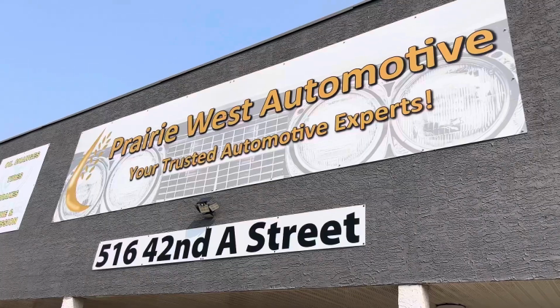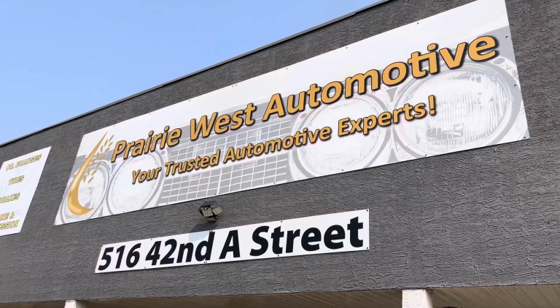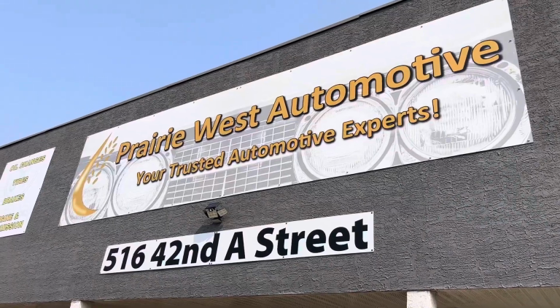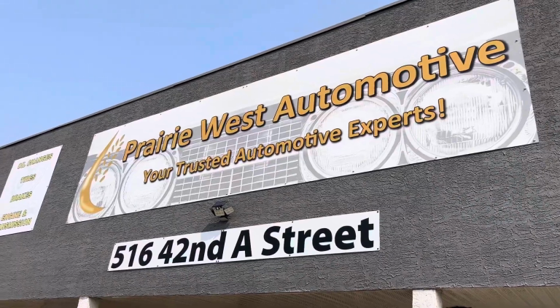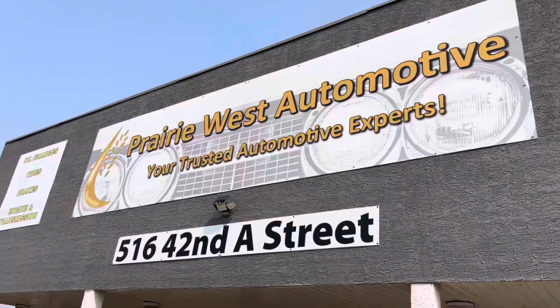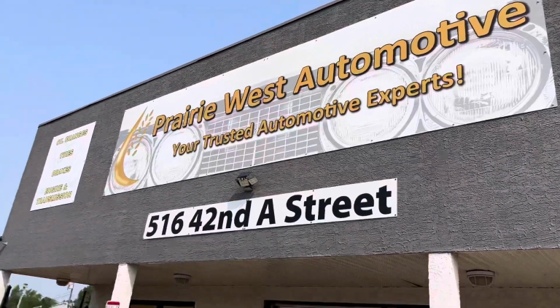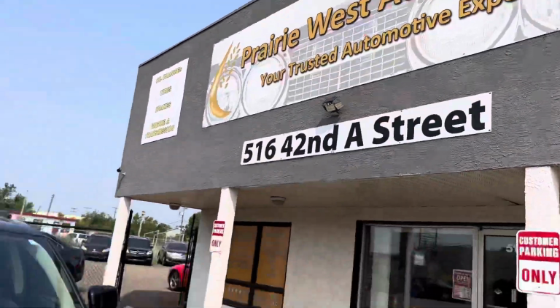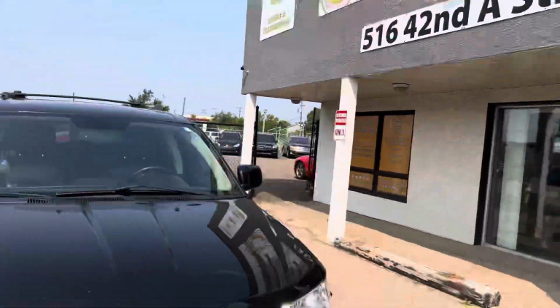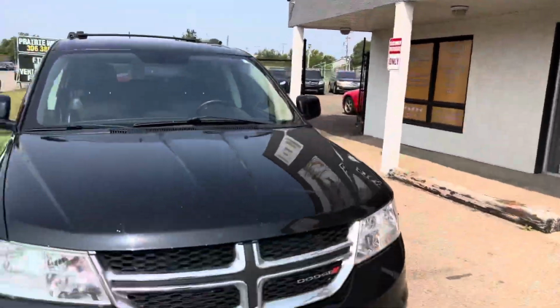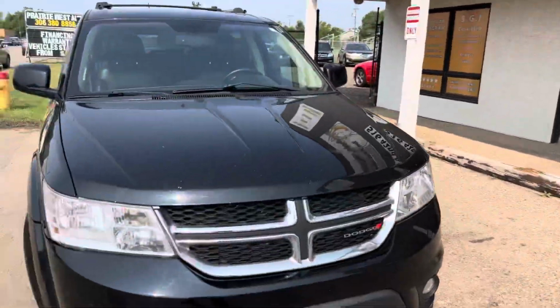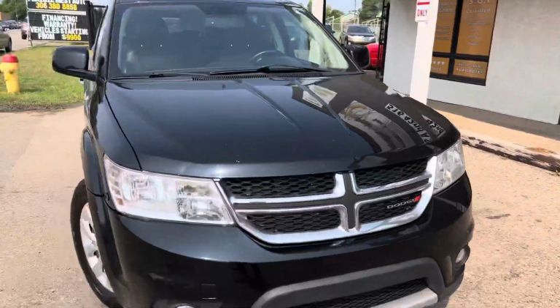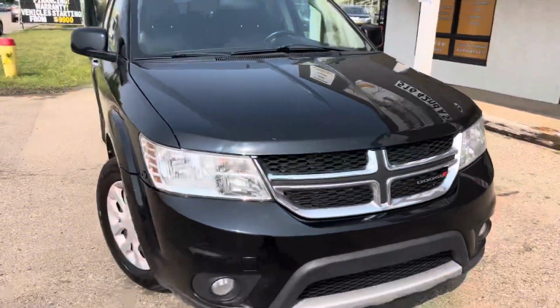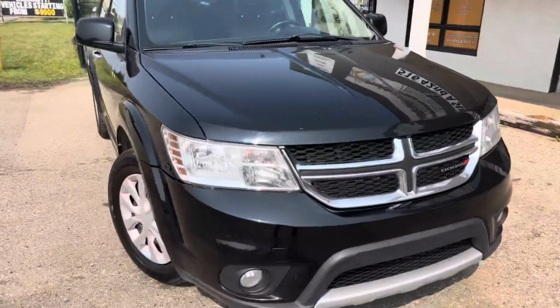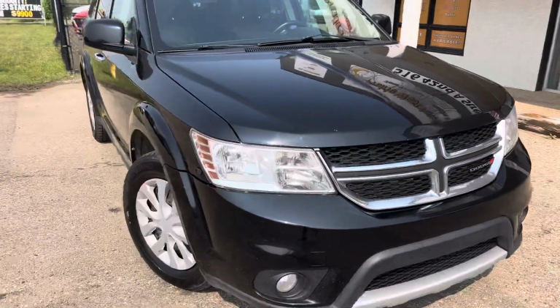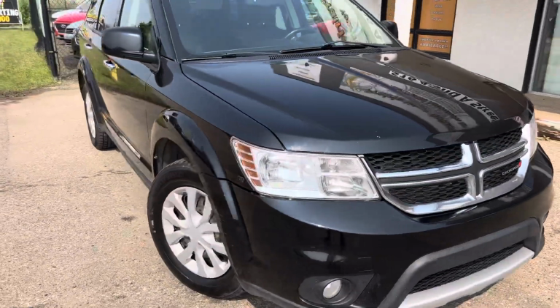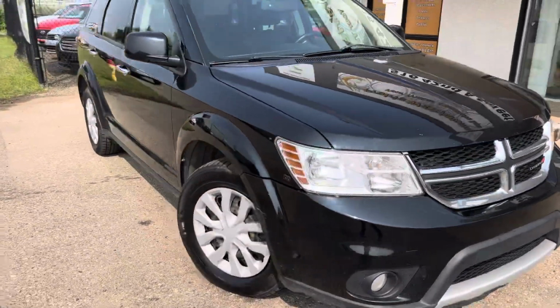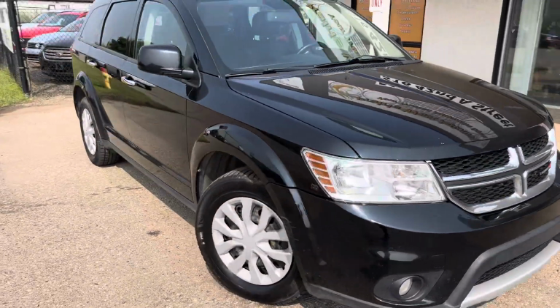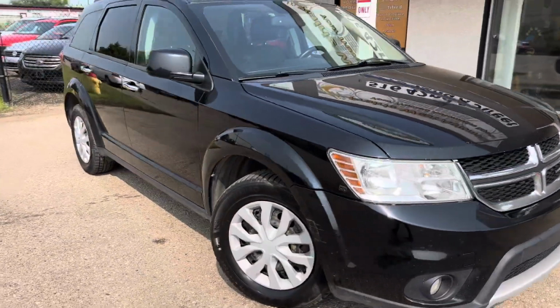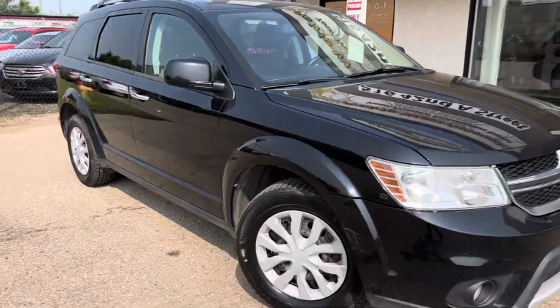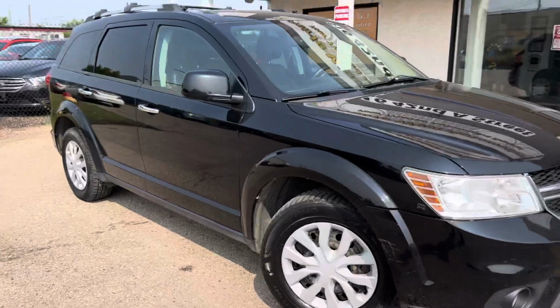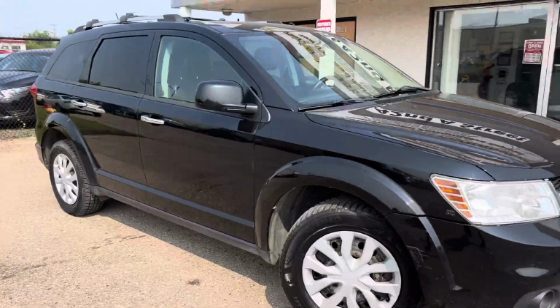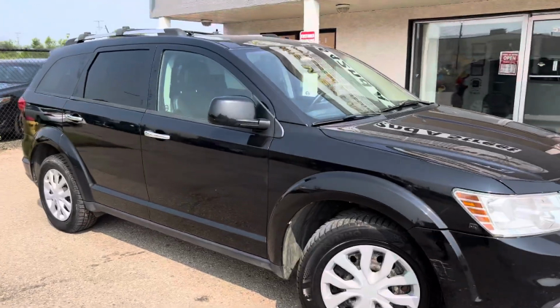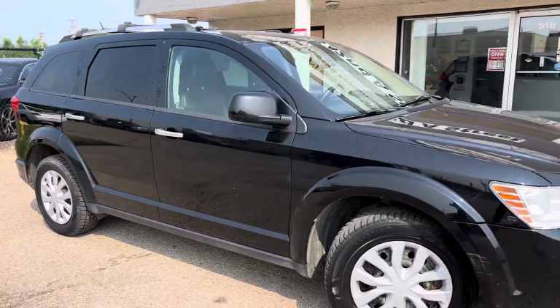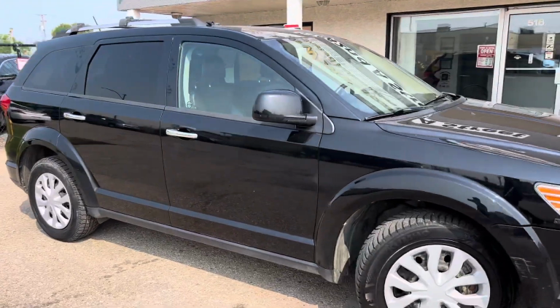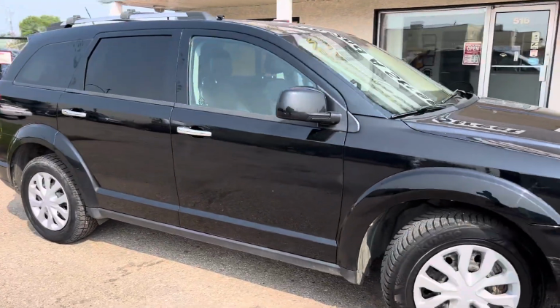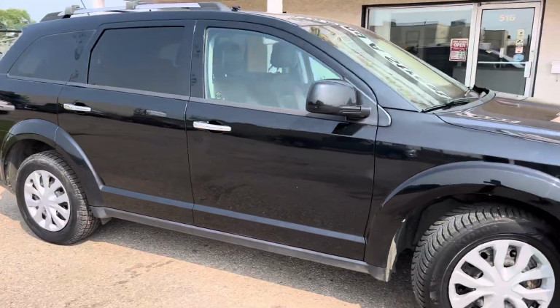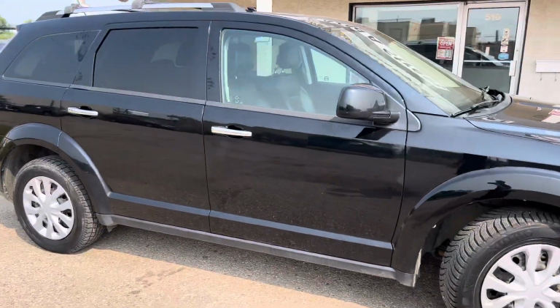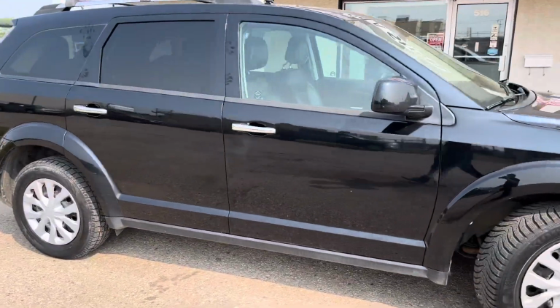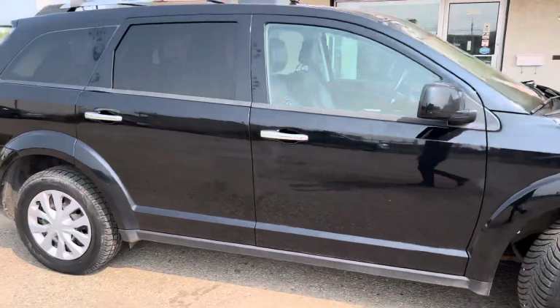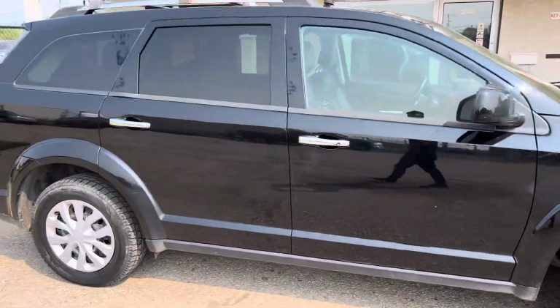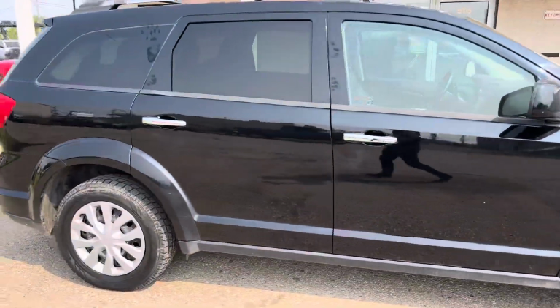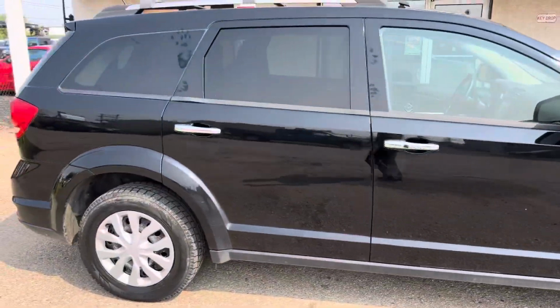Hey guys, Zara here at Prairie West Automotive. Got a beautiful Dodge Journey here — it's going to be a great option if you're needing a nice family SUV.